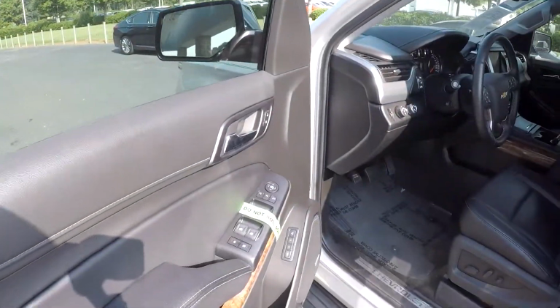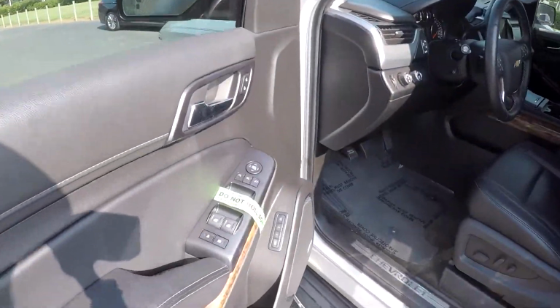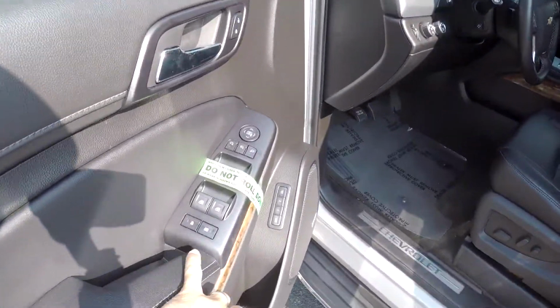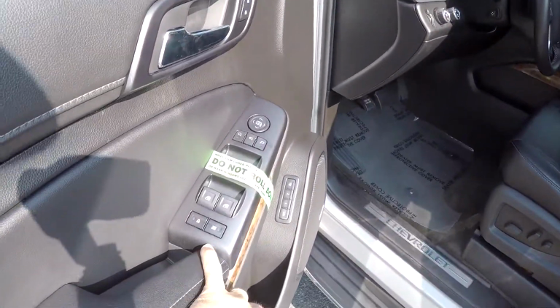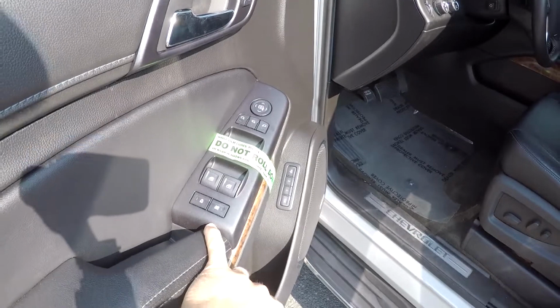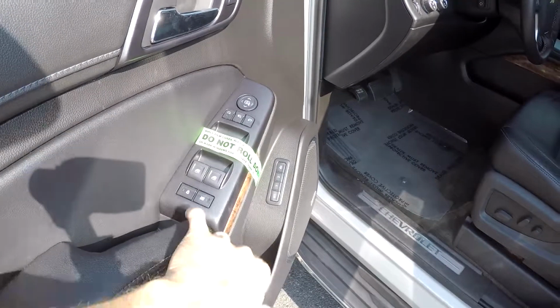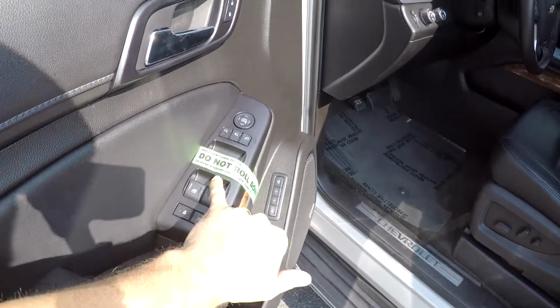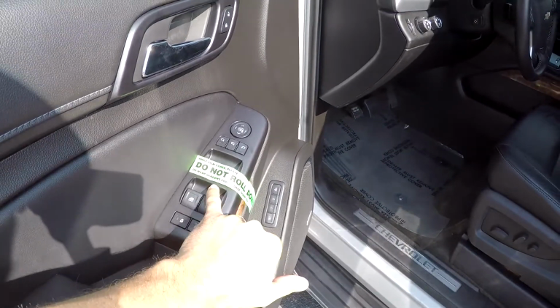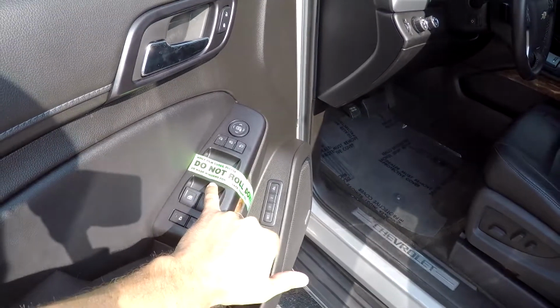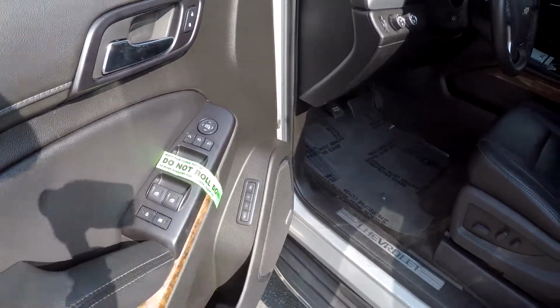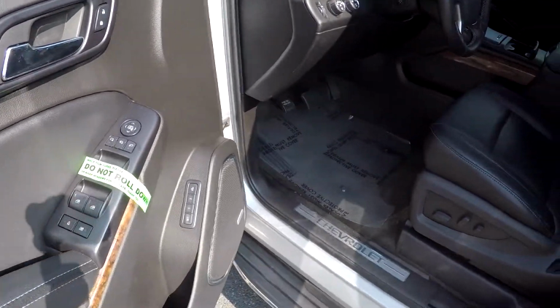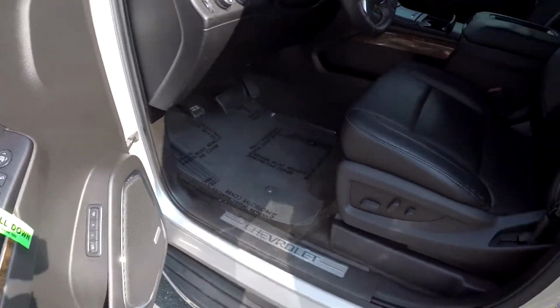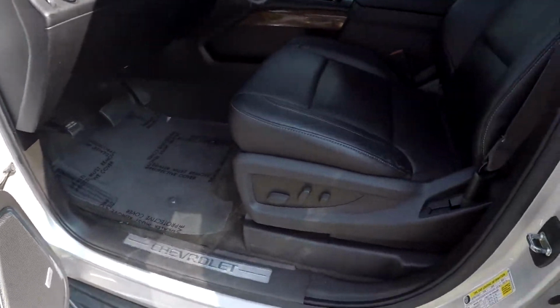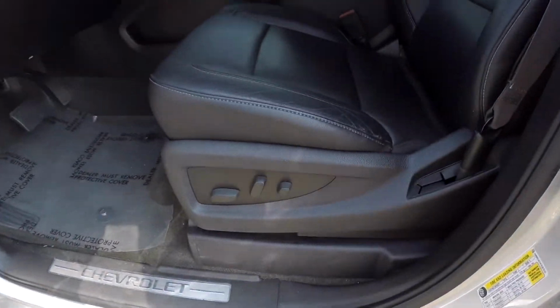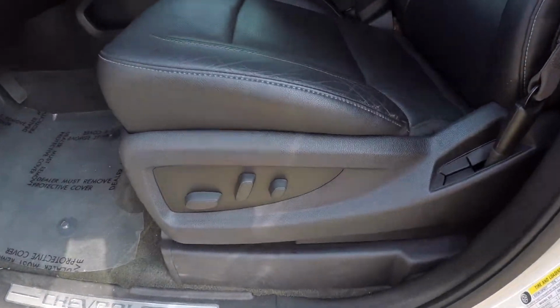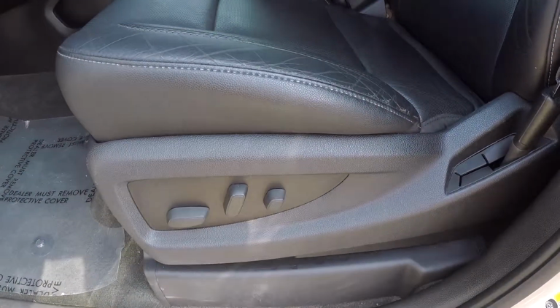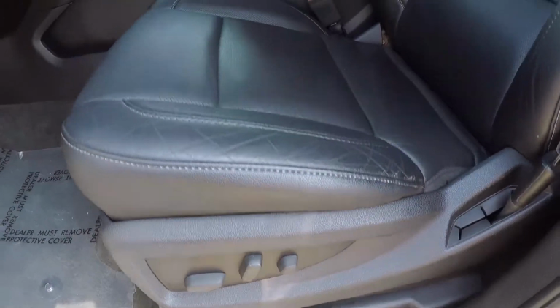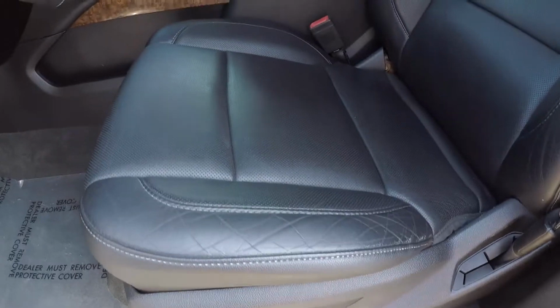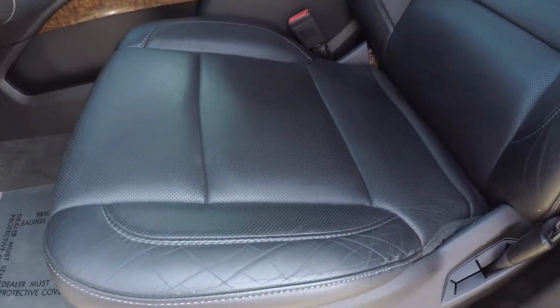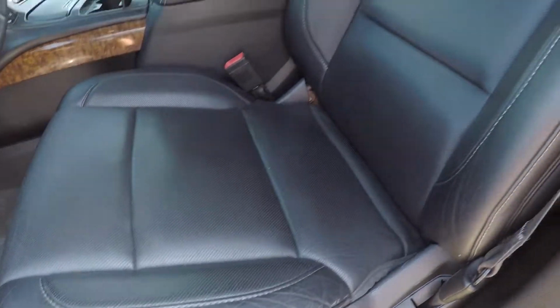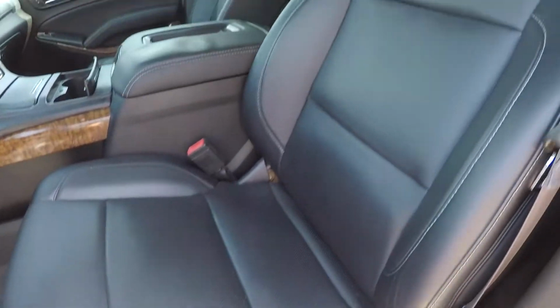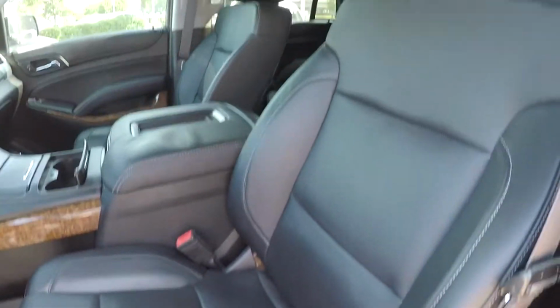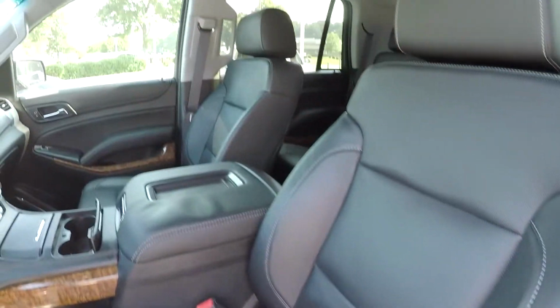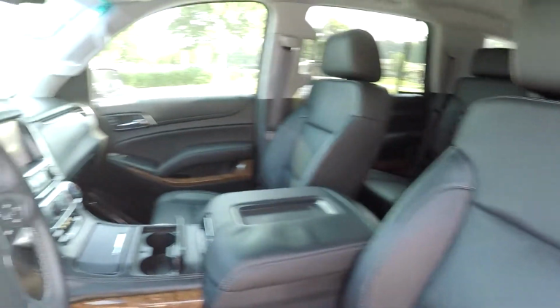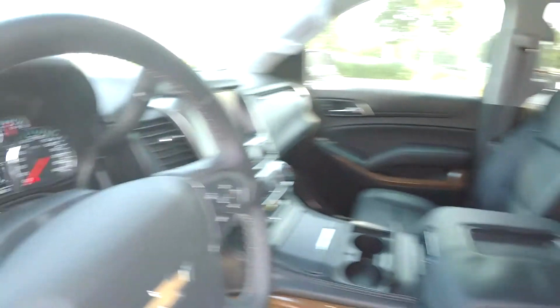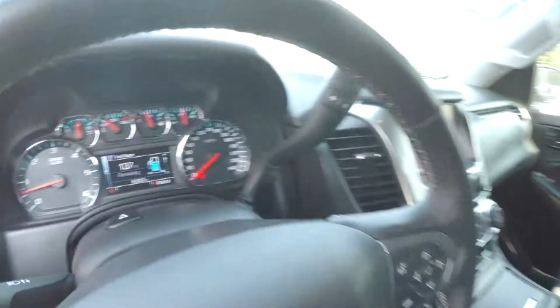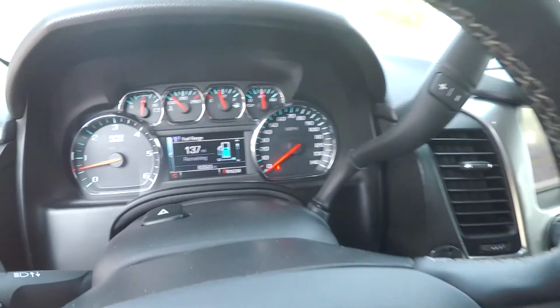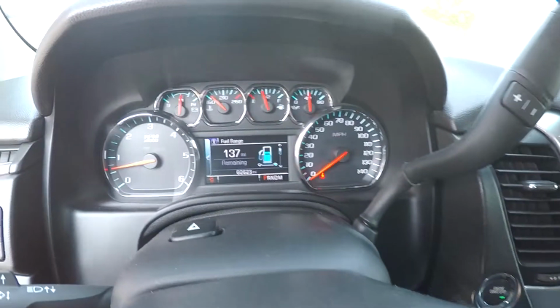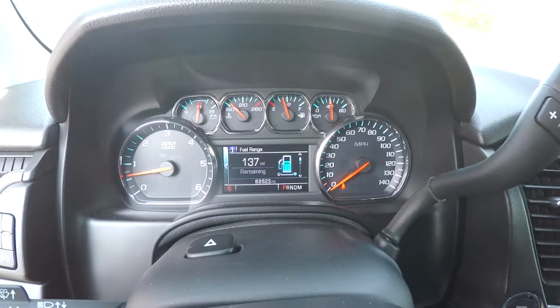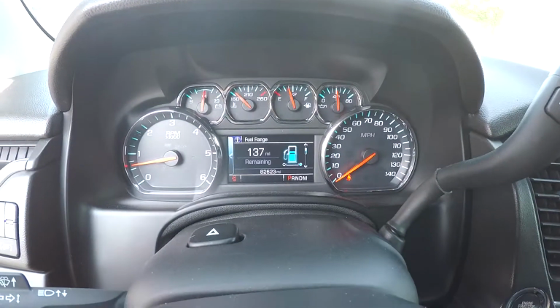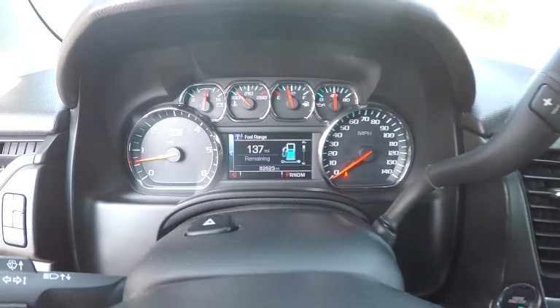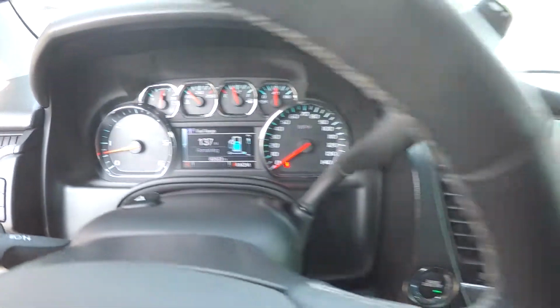Inside the Tahoe, you have full power windows and locks. They have replaced the tint on these front windows, so we won't roll those down today. Full power driver's seat with black perforated leather. Current mileage is 82,623.